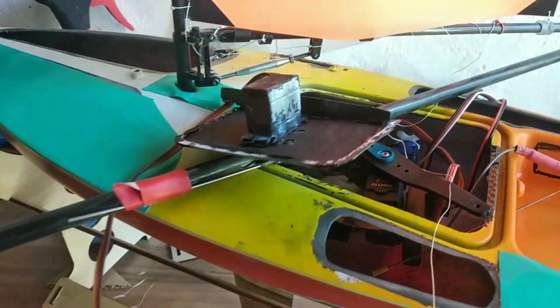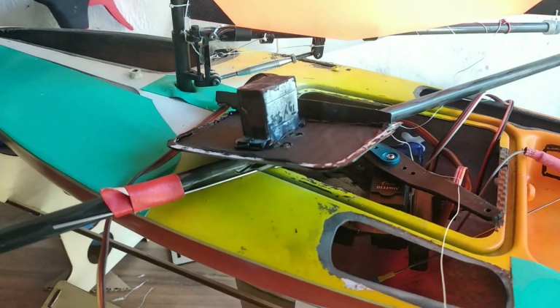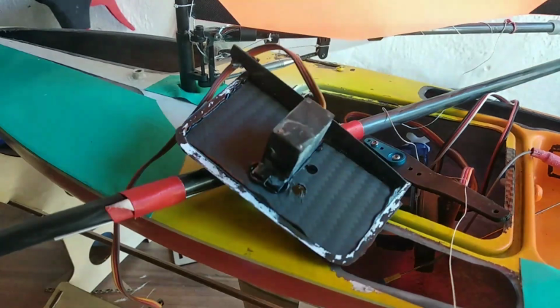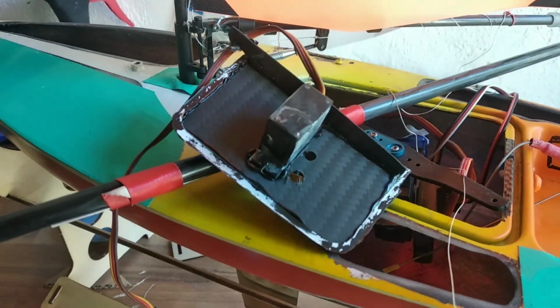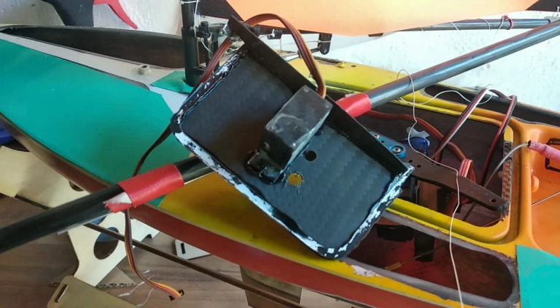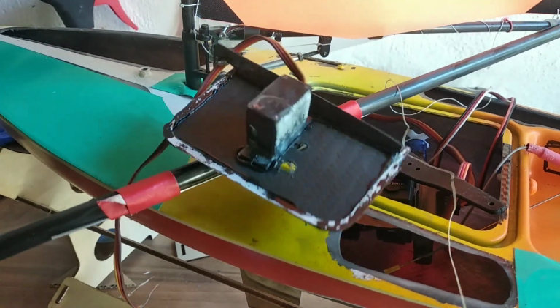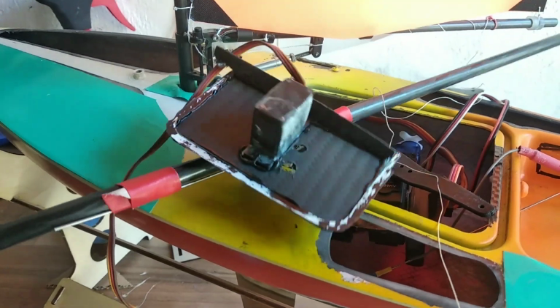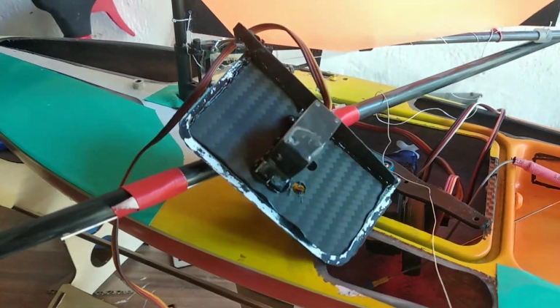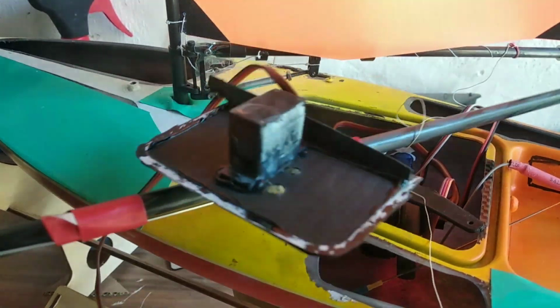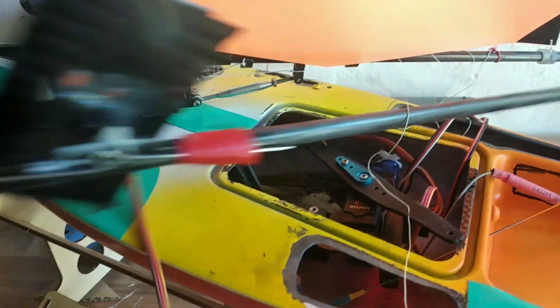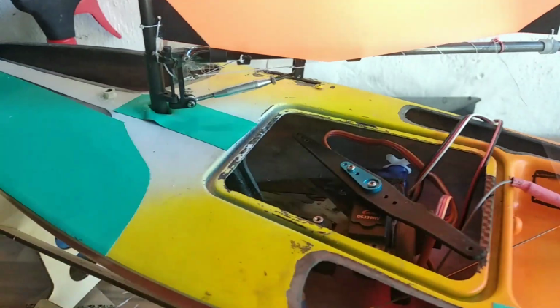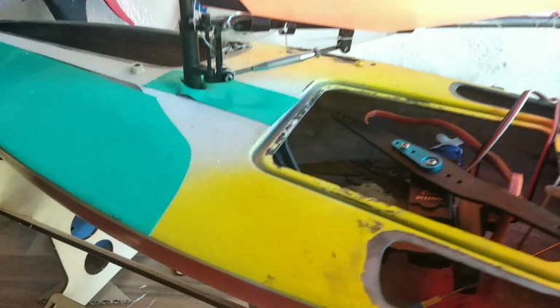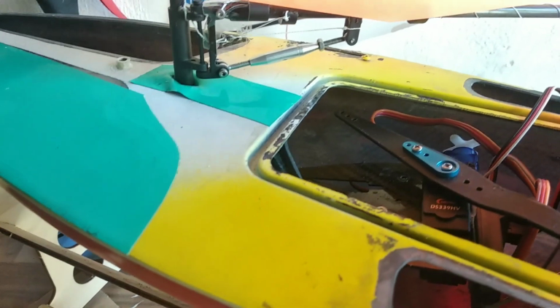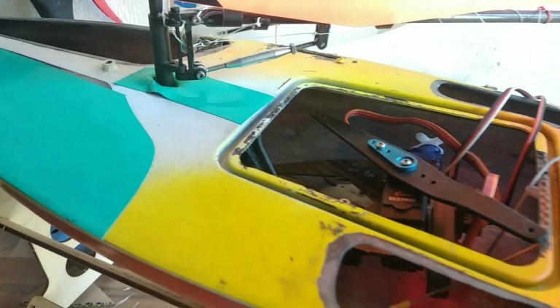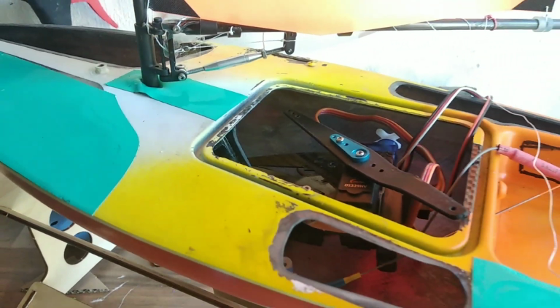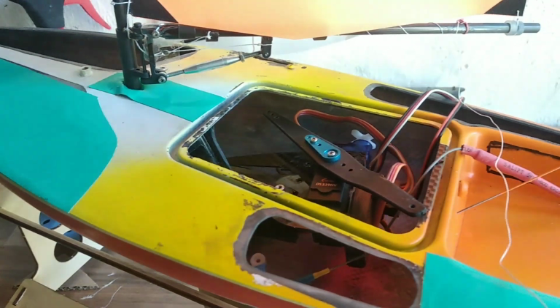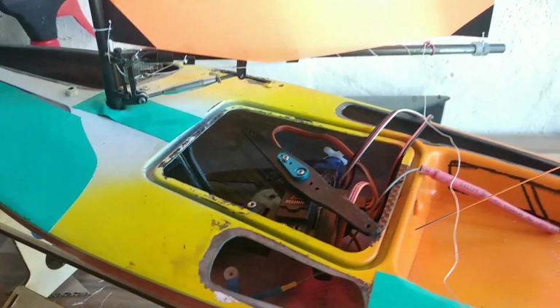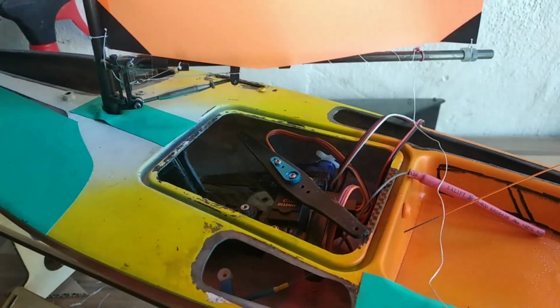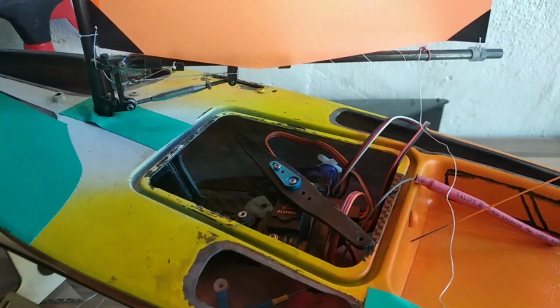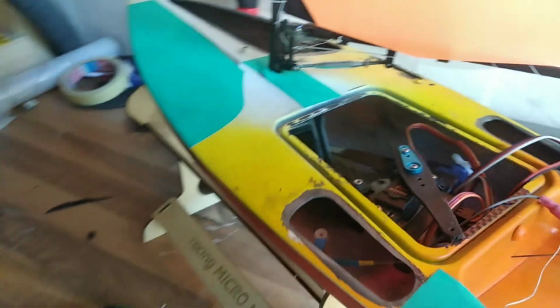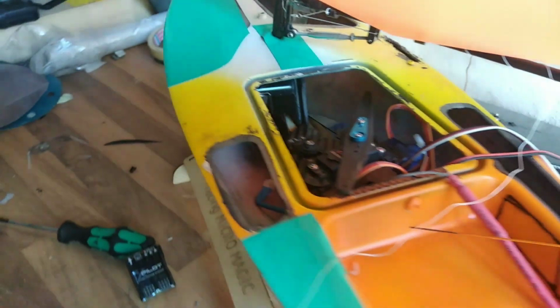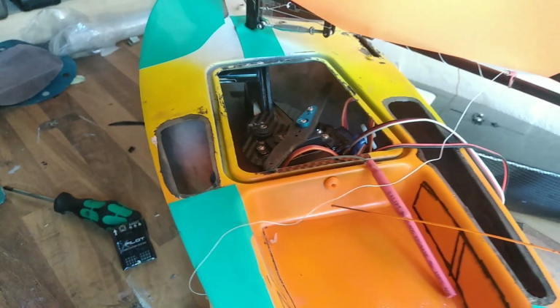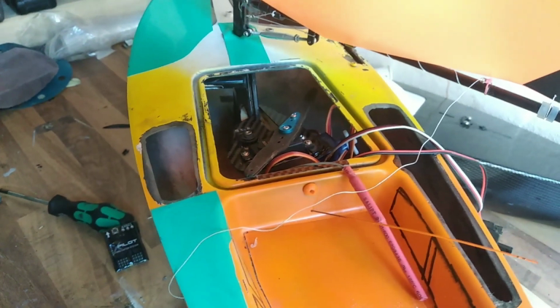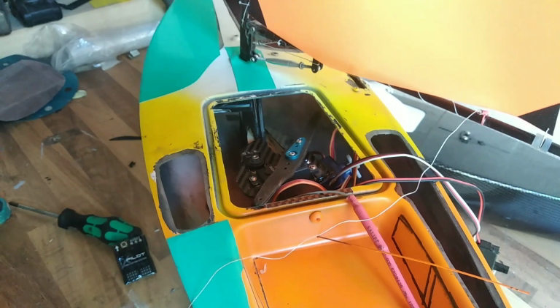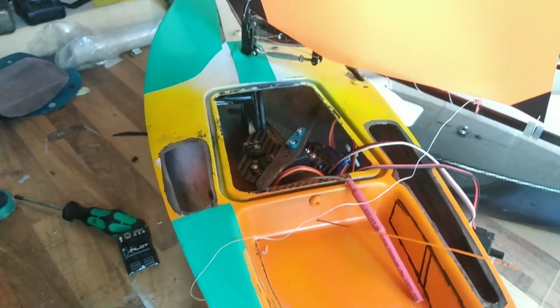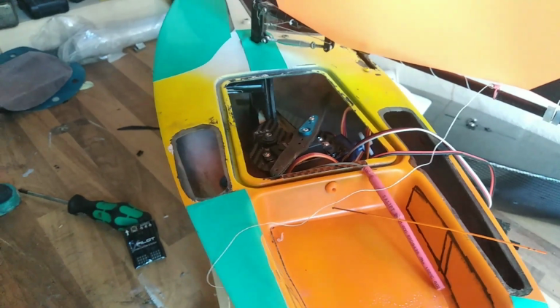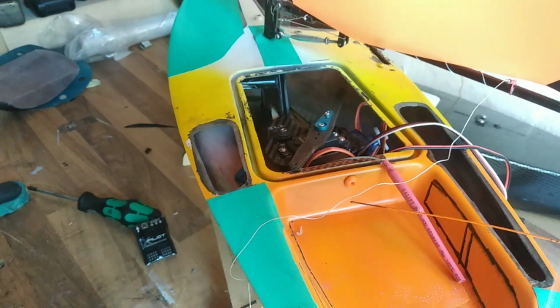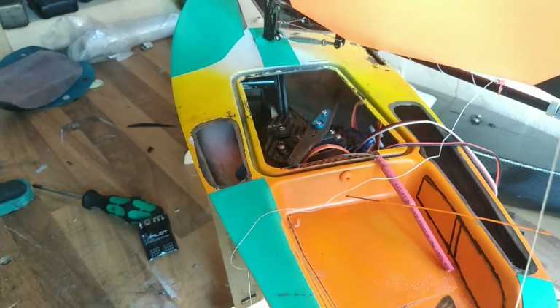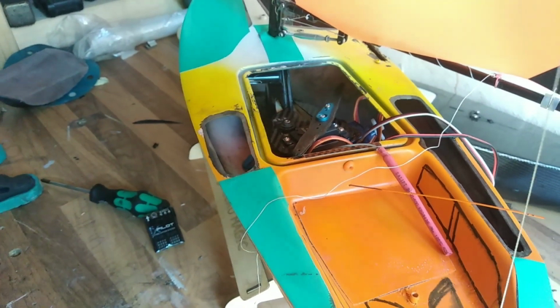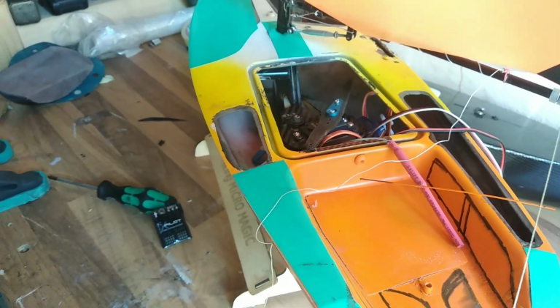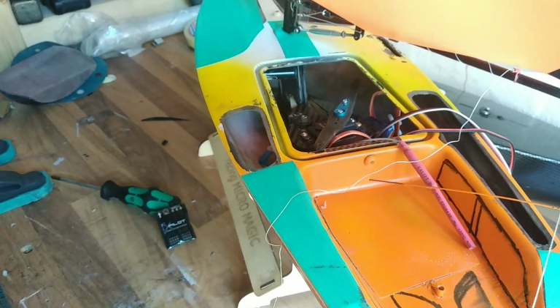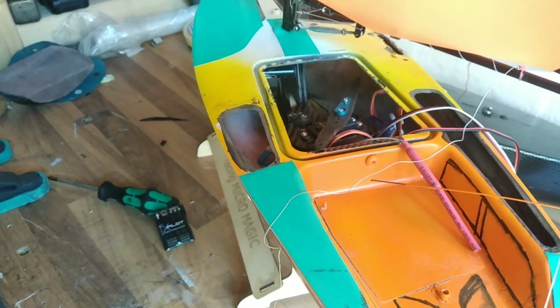It was just a carbon fiber plate and it was just glued onto the hull. It's now a little messy, but we have some room to adjust all the servos inside the boat and get the sheeting back to work.